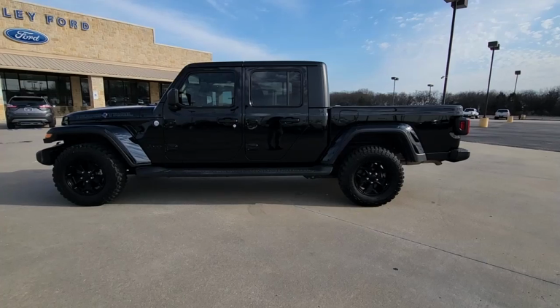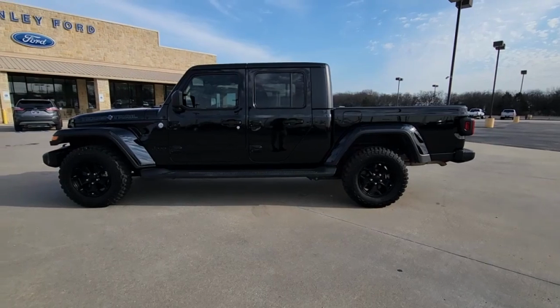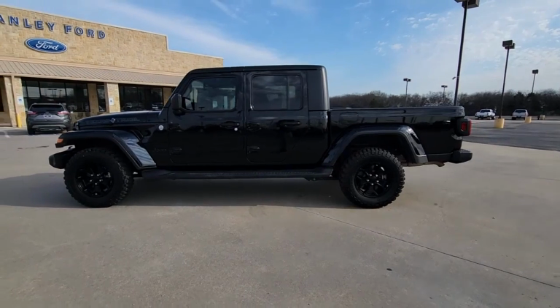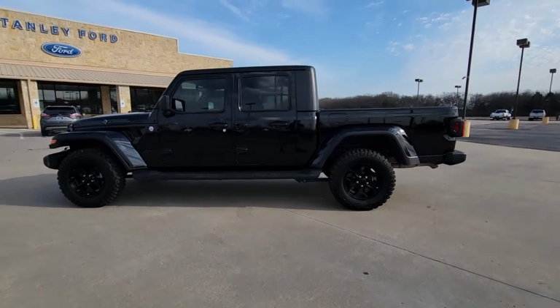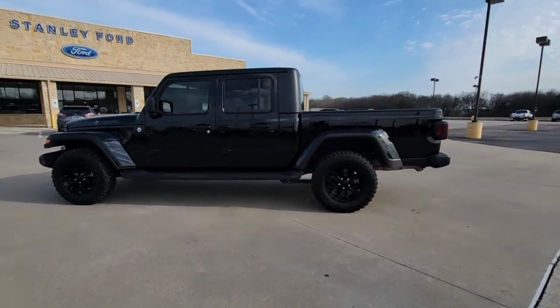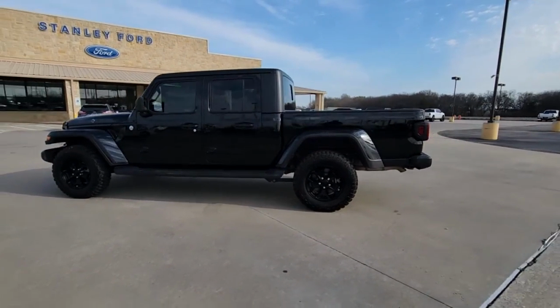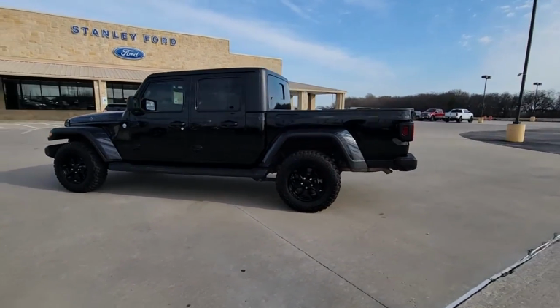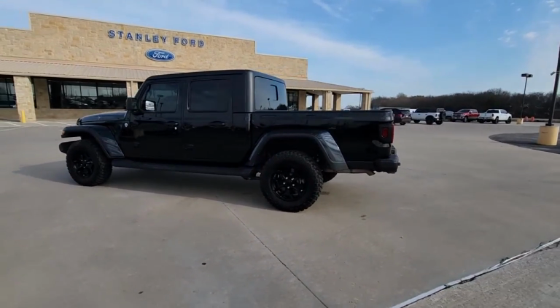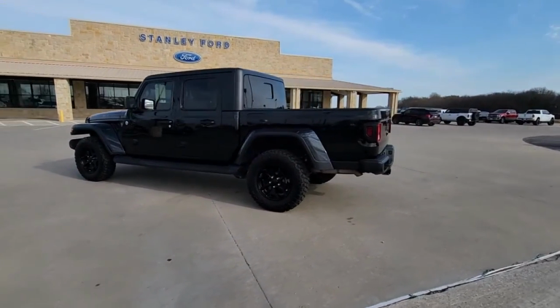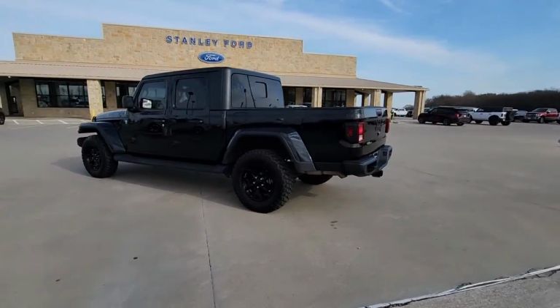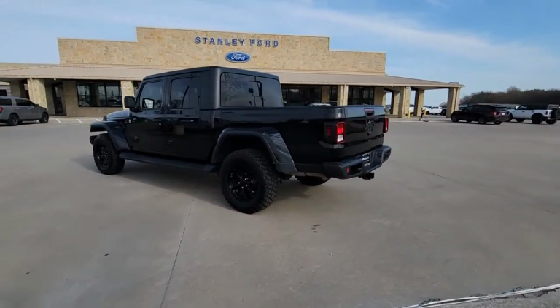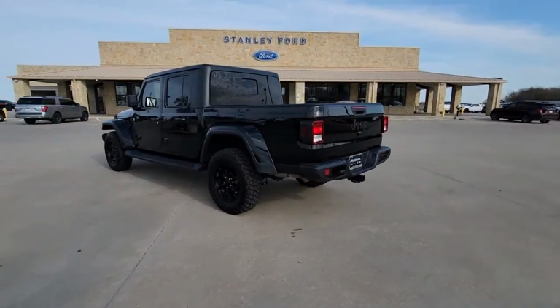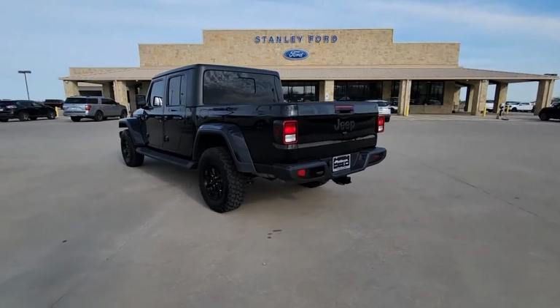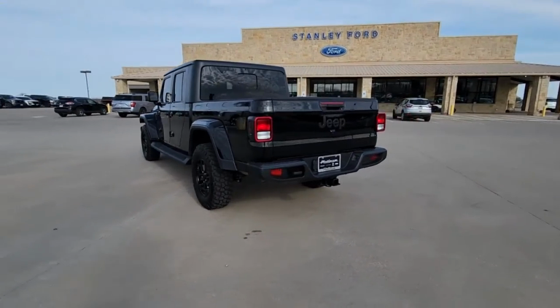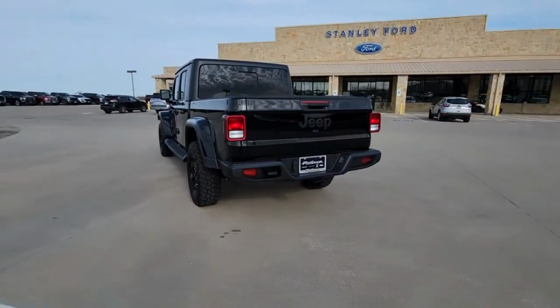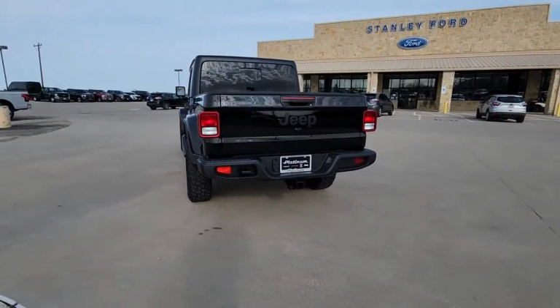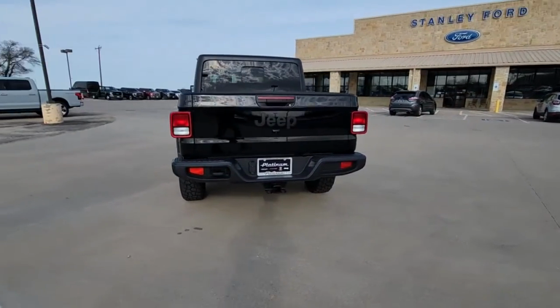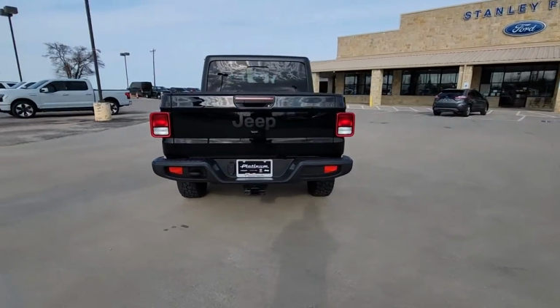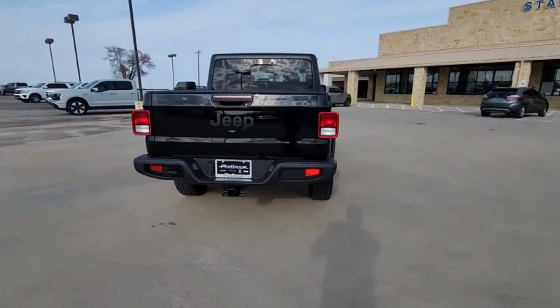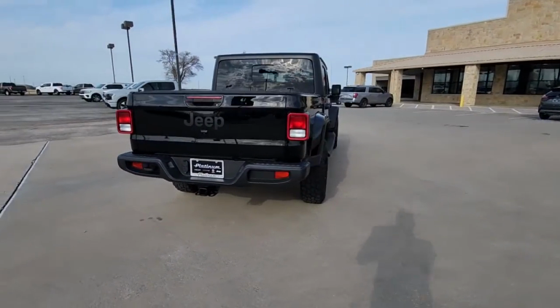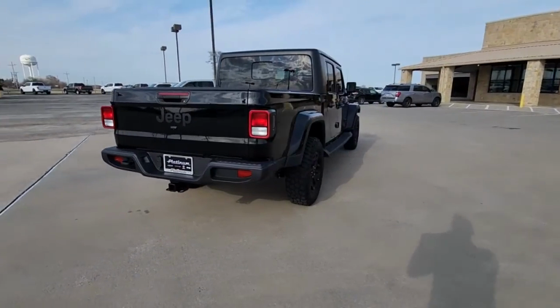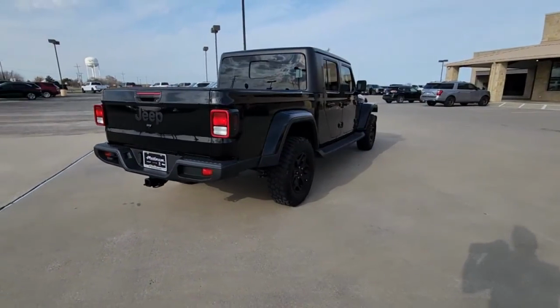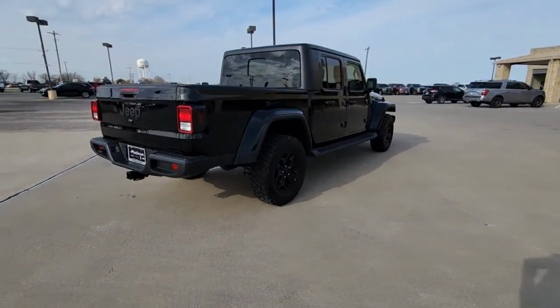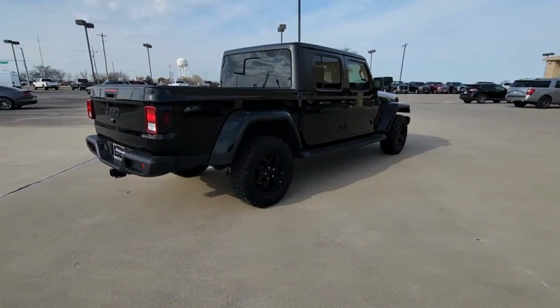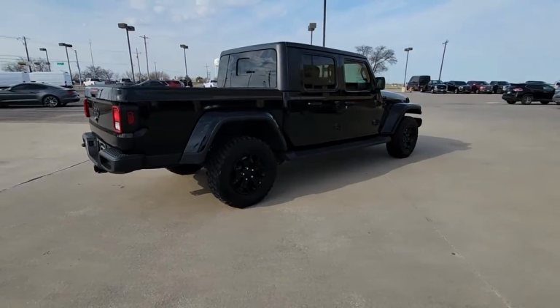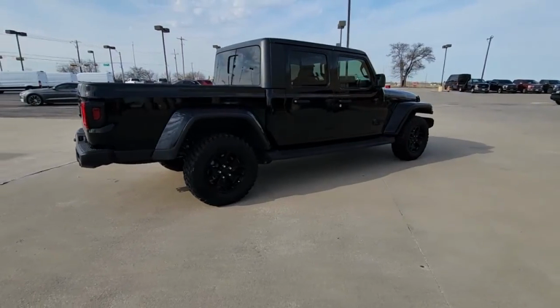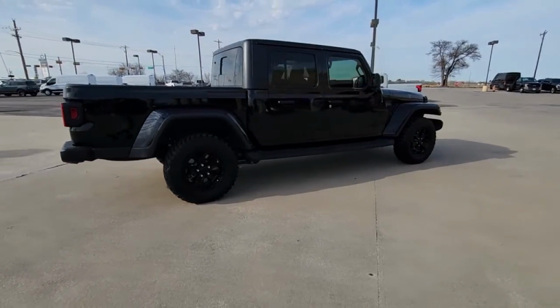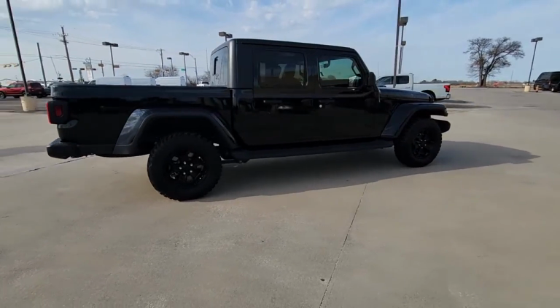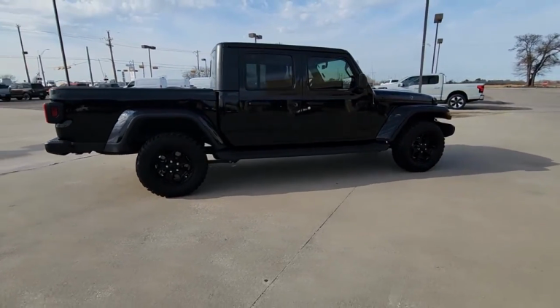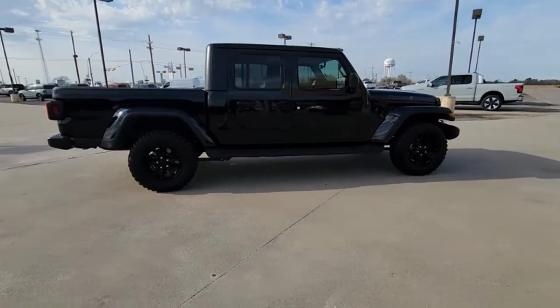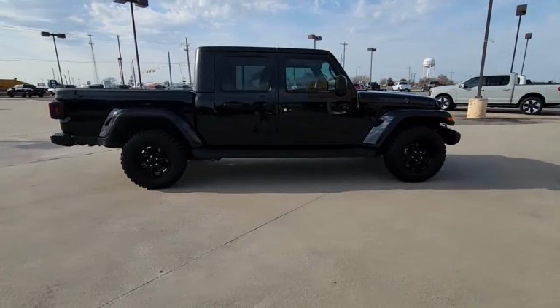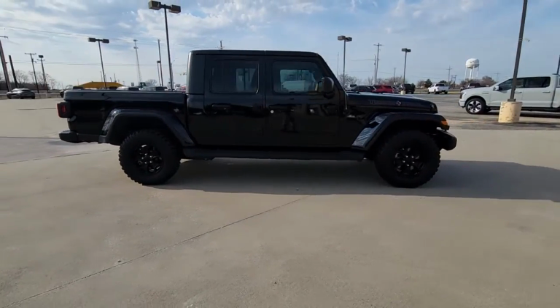Hop into the 2022 Jeep Gladiator. With less than 10,000 miles on the odometer, this vehicle stands out from the rest. This unapologetically rugged Gladiator is the ultimate trail partner.